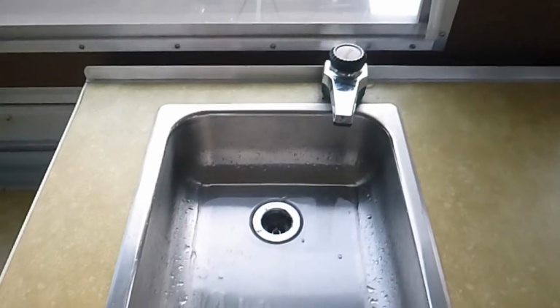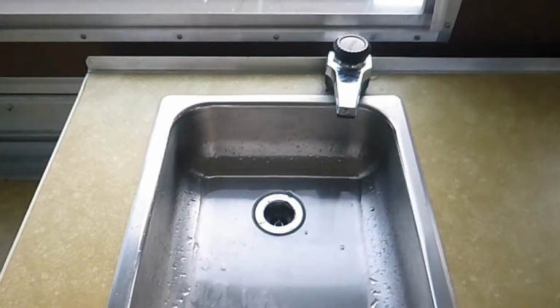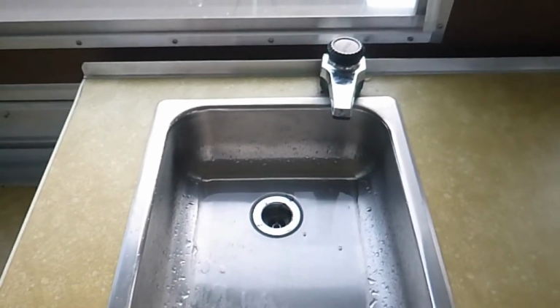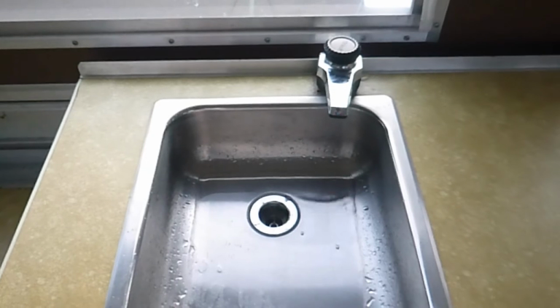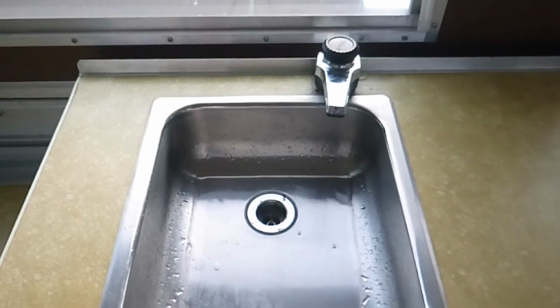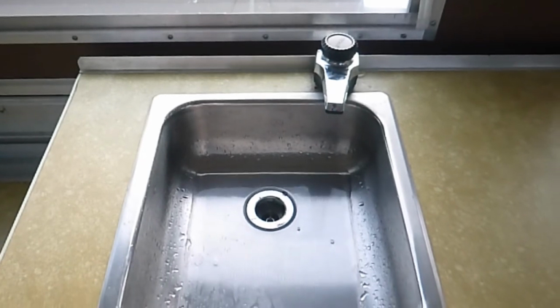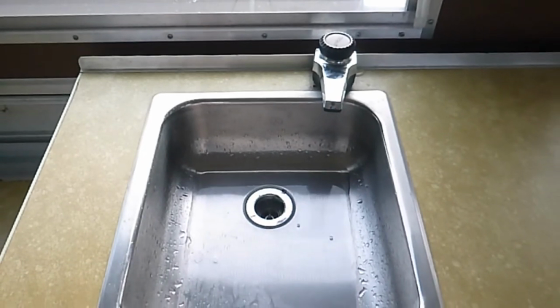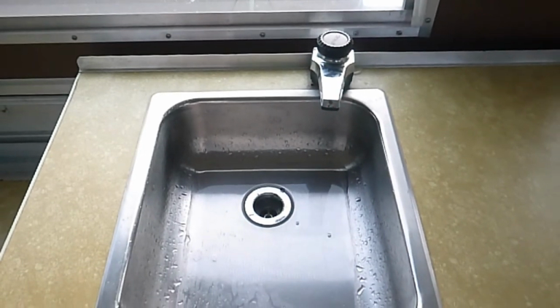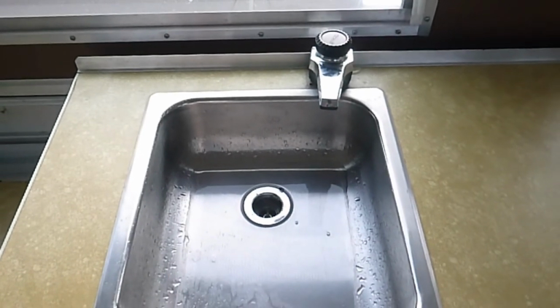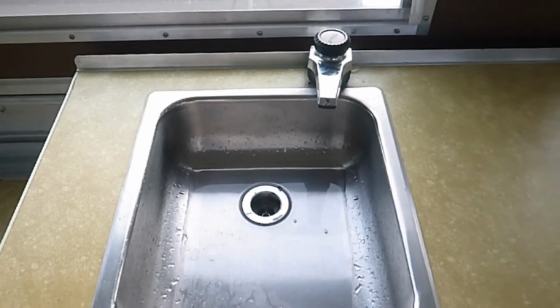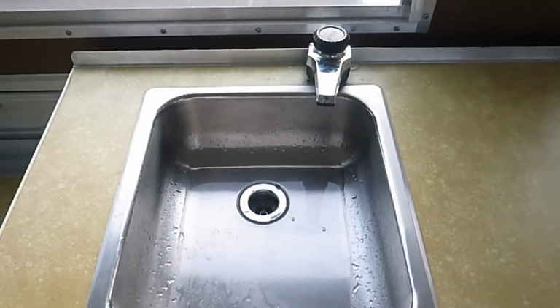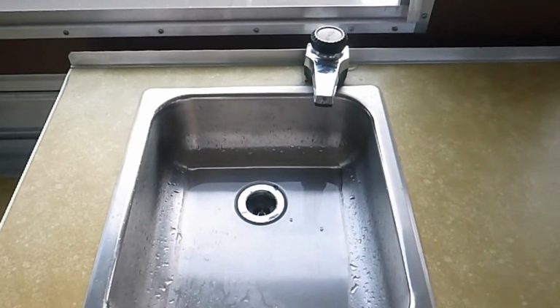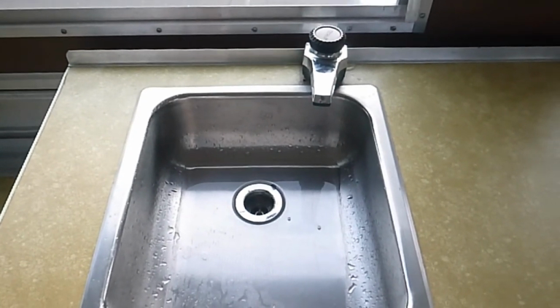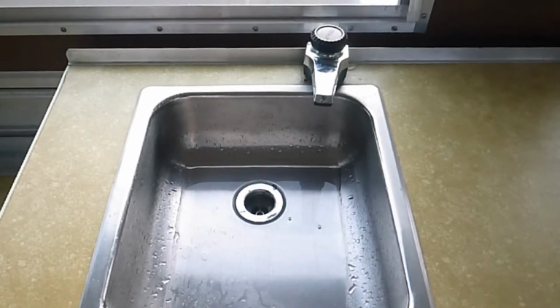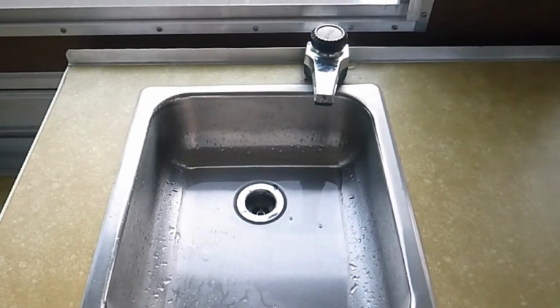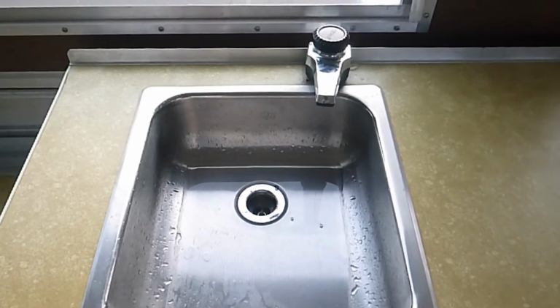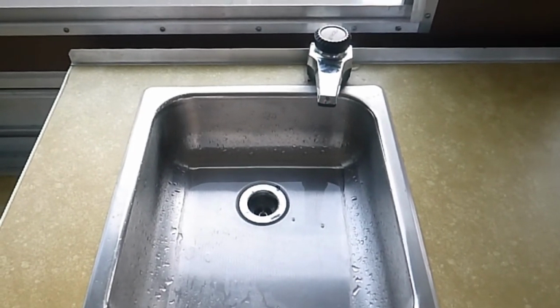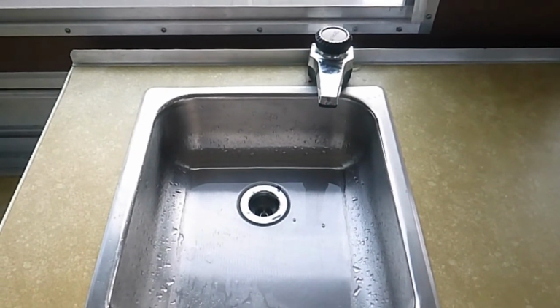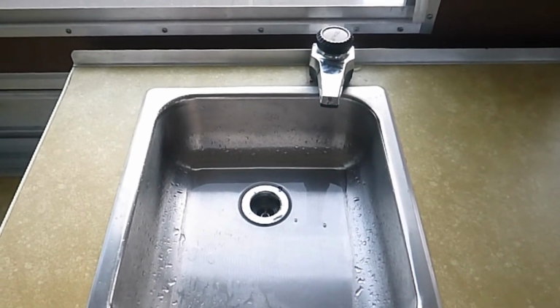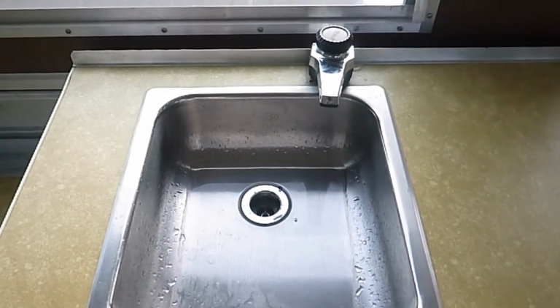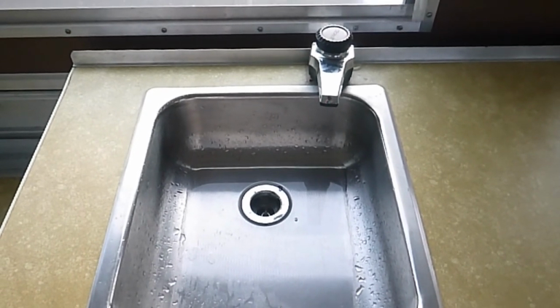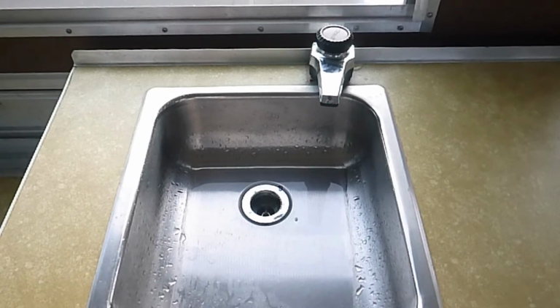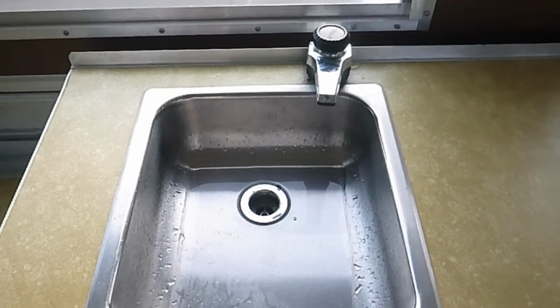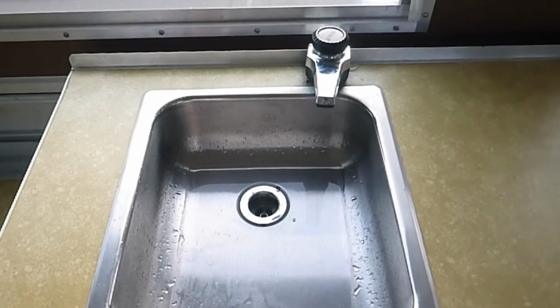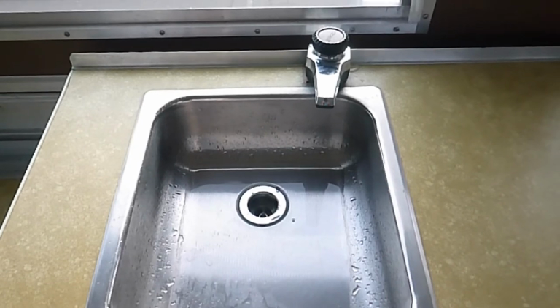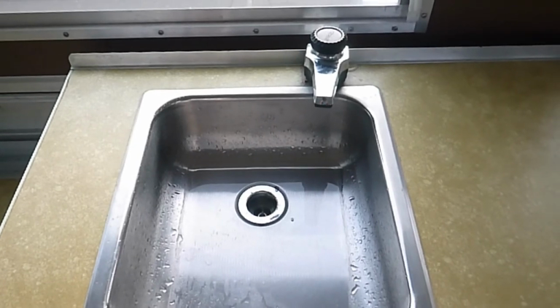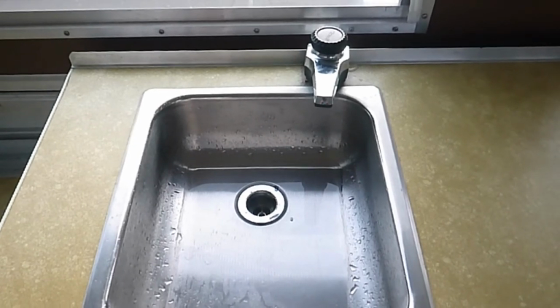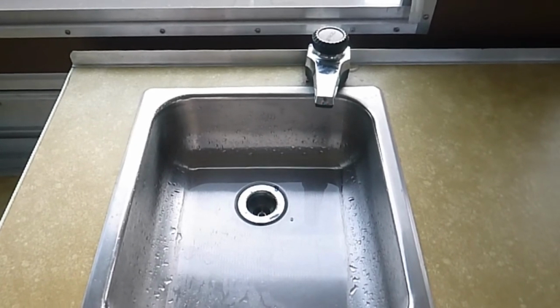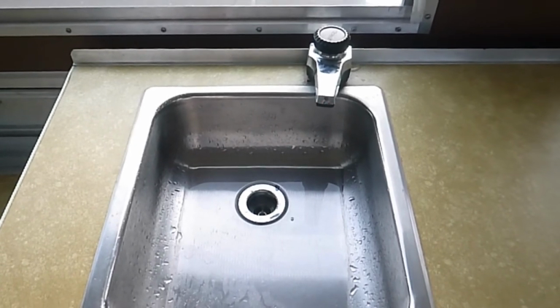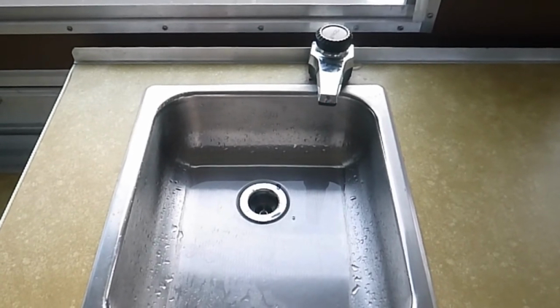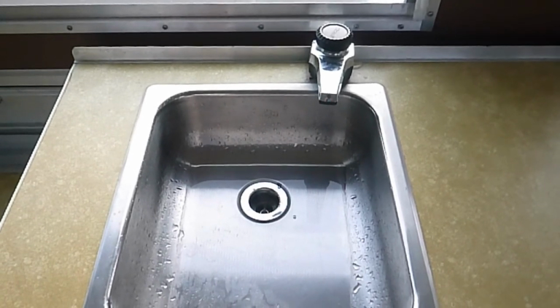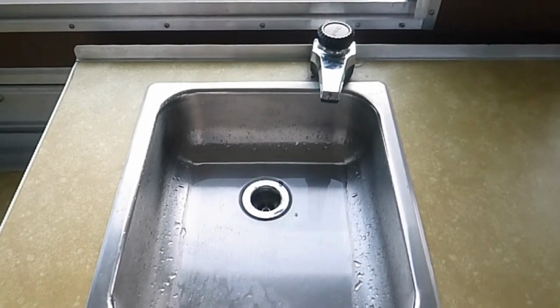Now we're going to go outside and top off the tank one last time so it's totally full. The manual says to let it sit for three hours.